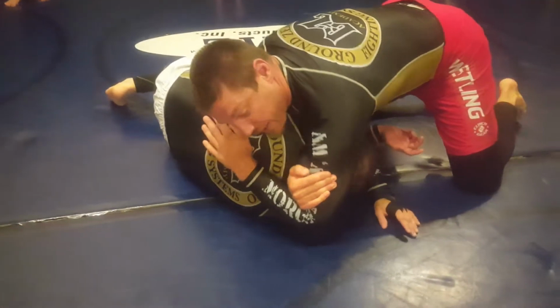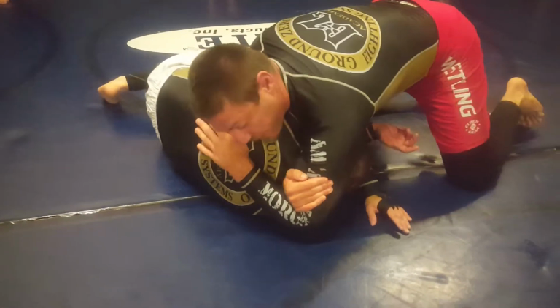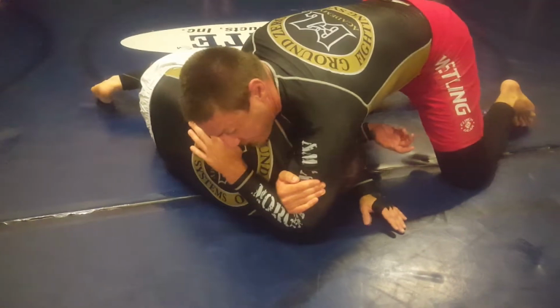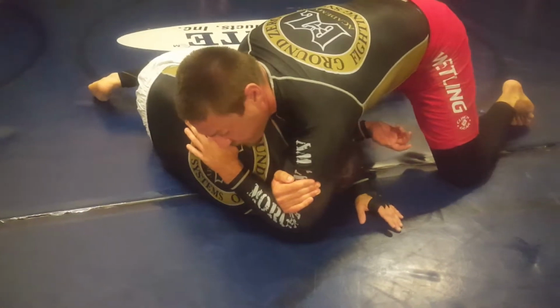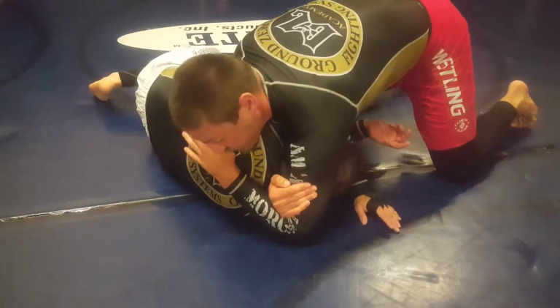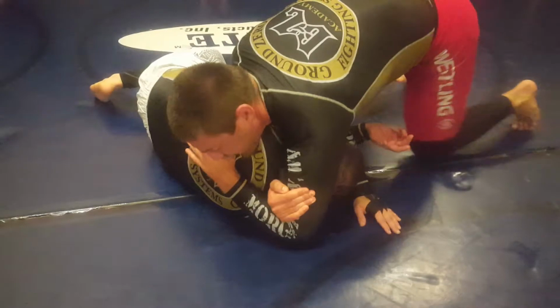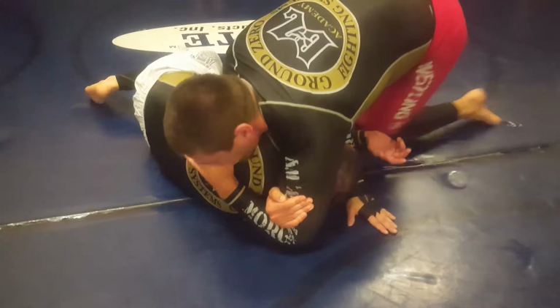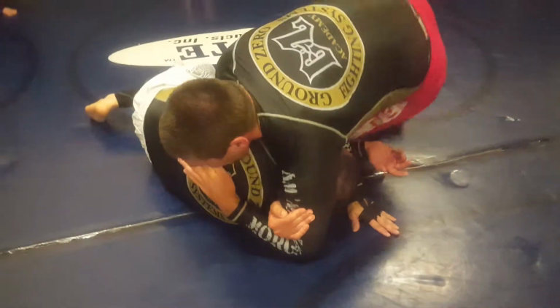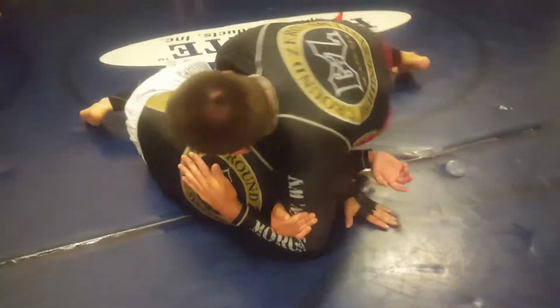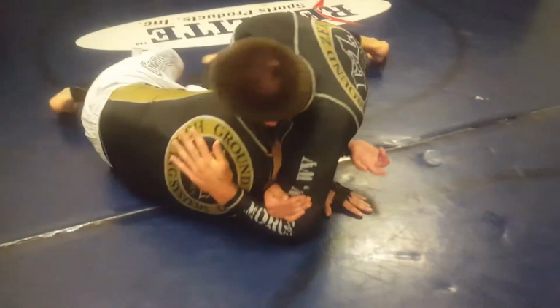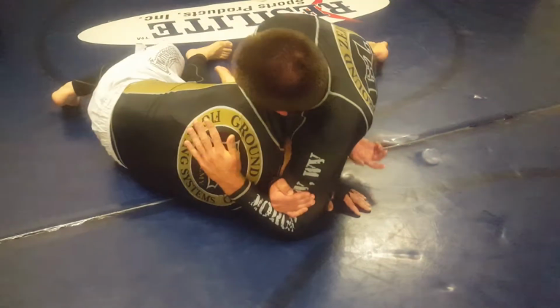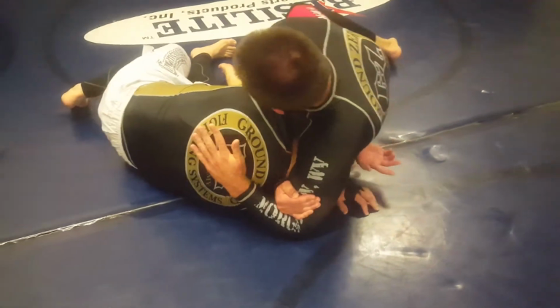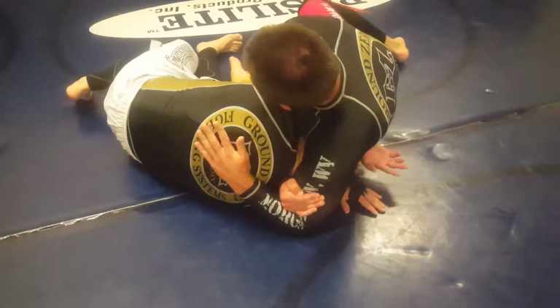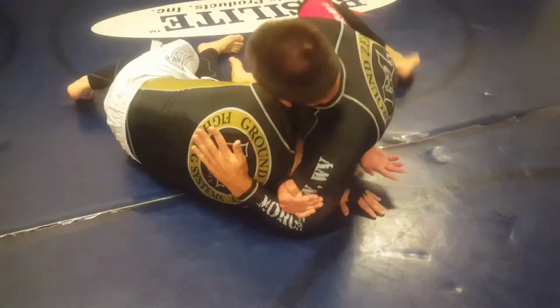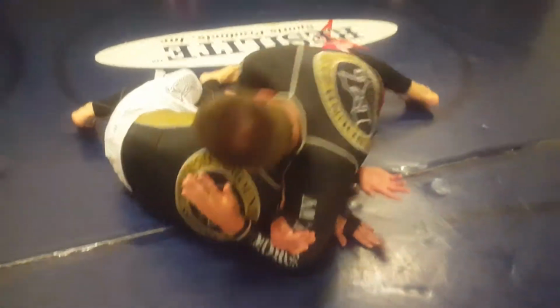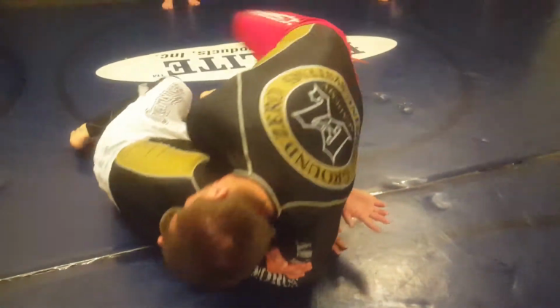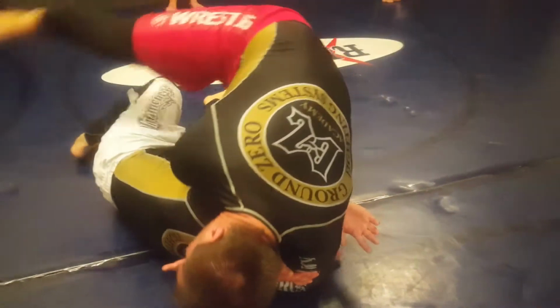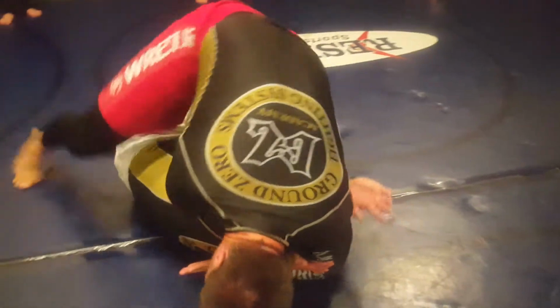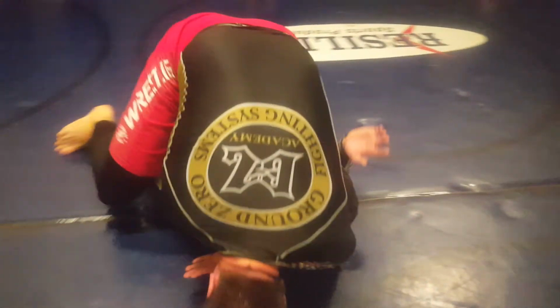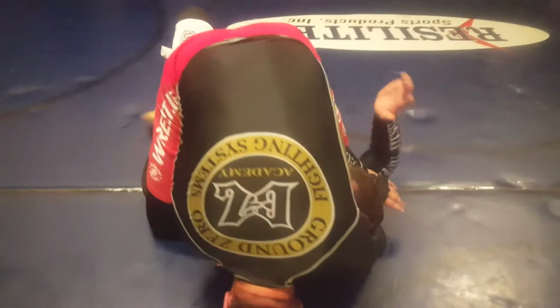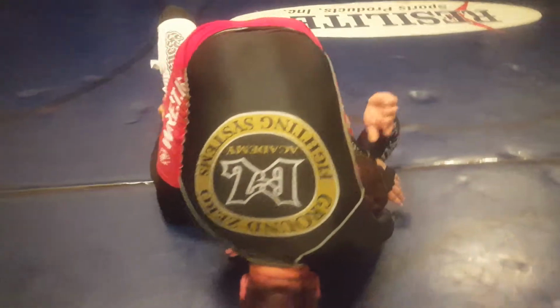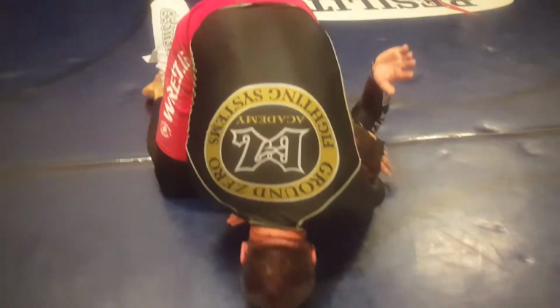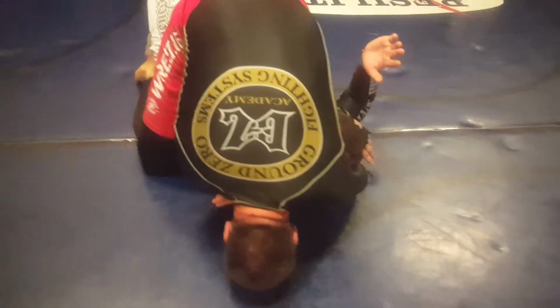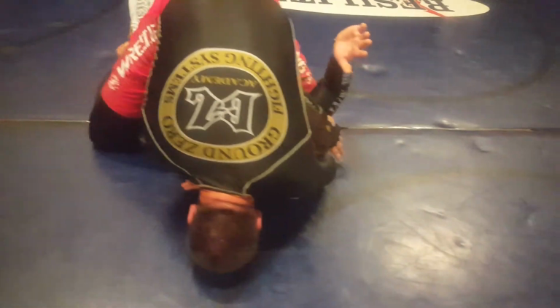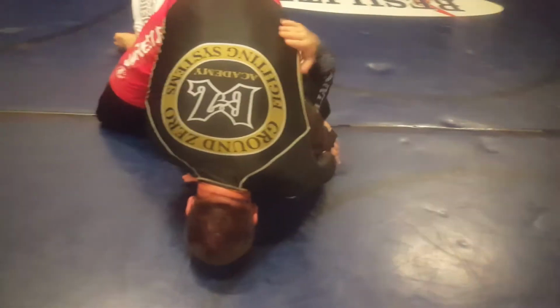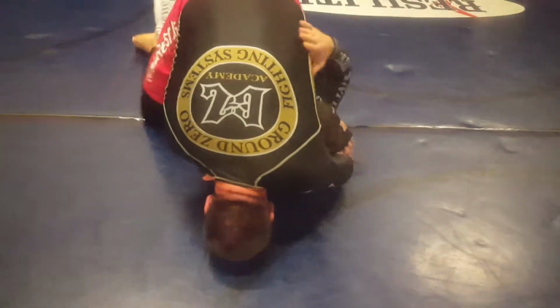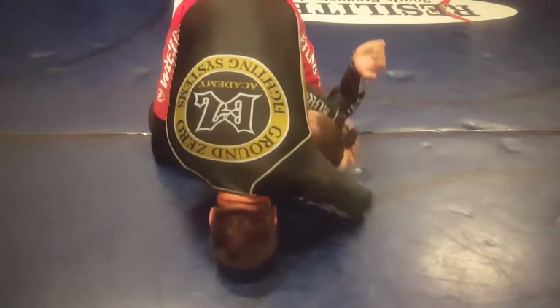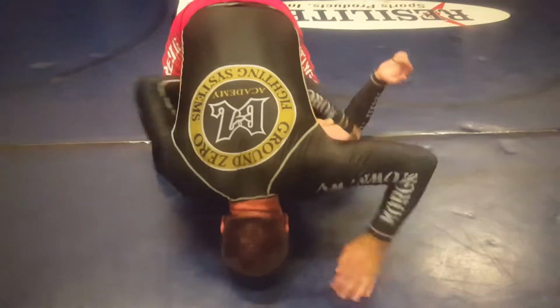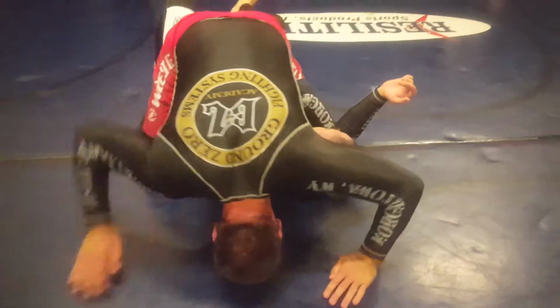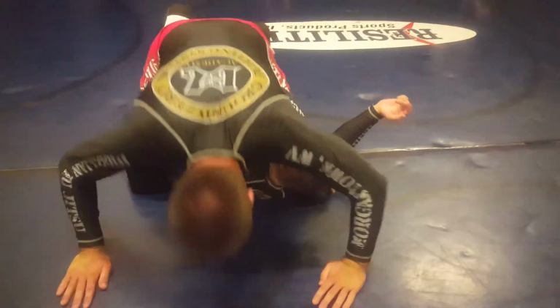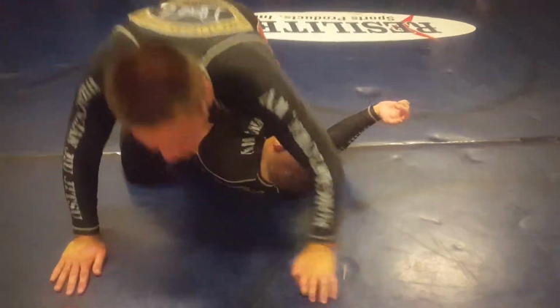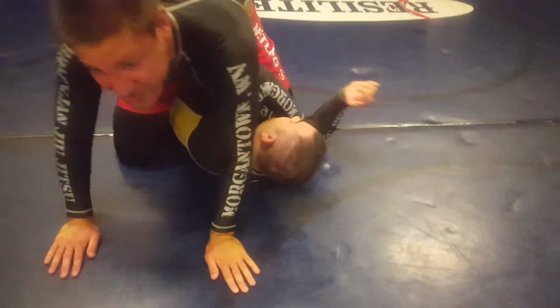To finish the dars, I'm going to sit through, knee to his hip, step over to mount, head on the mat, and drop the hip to finish the choke.